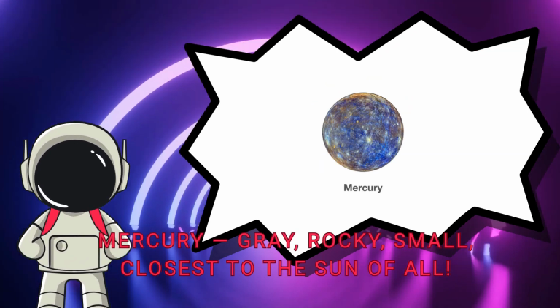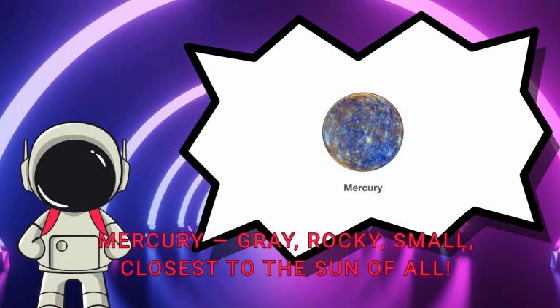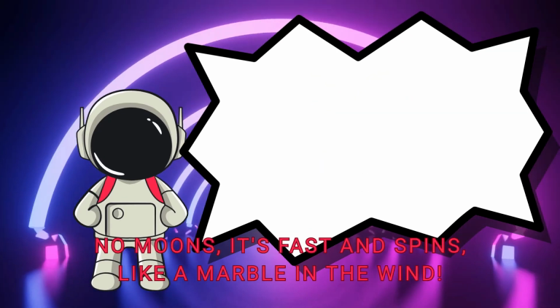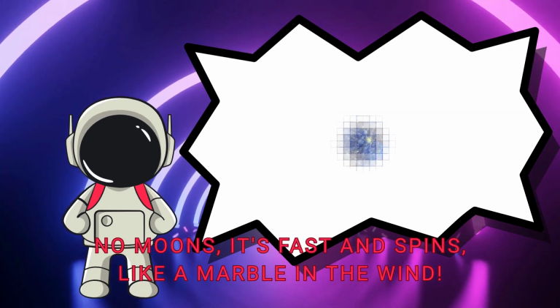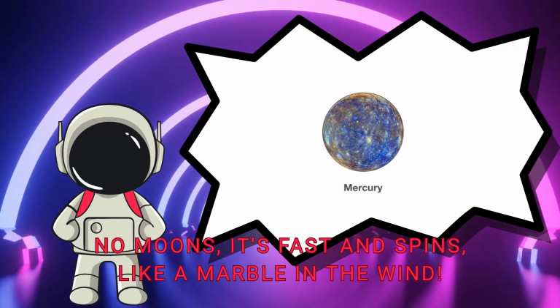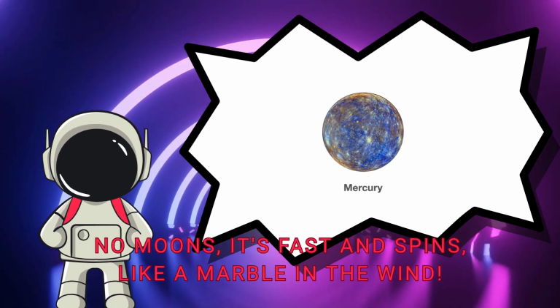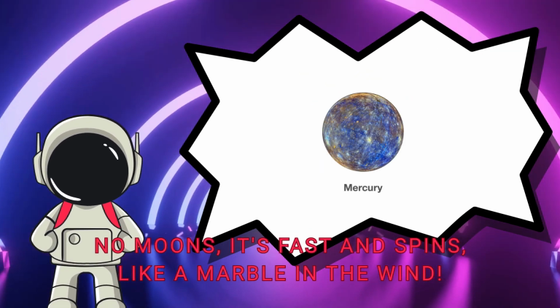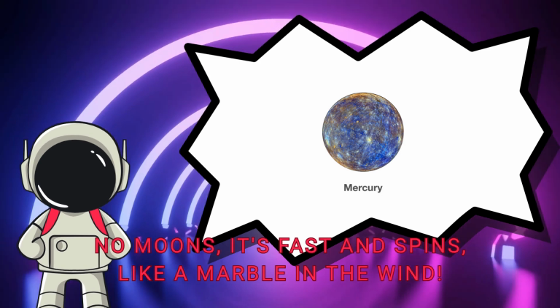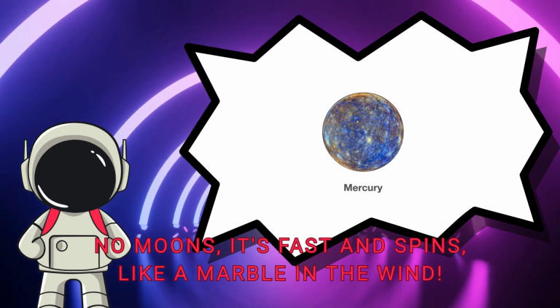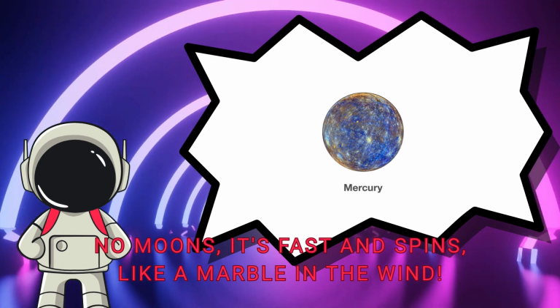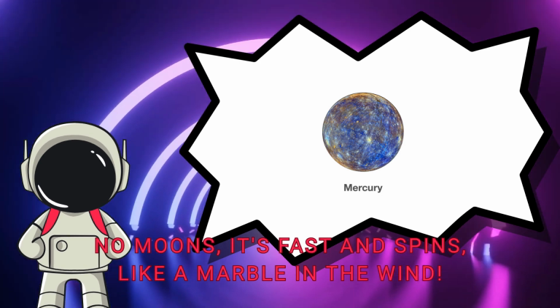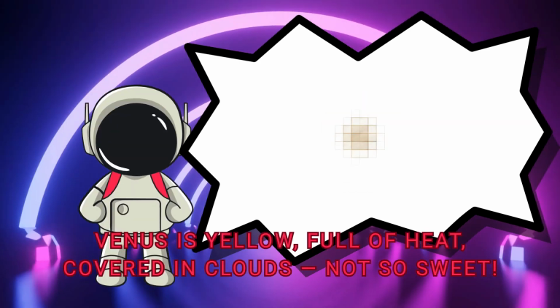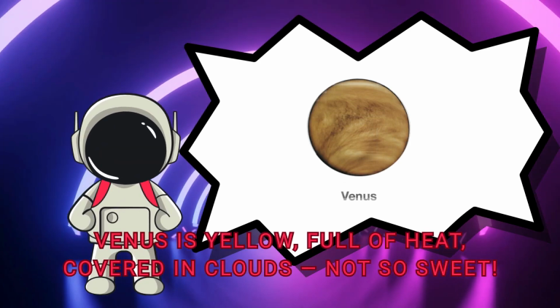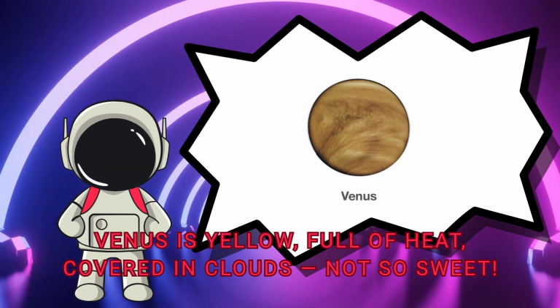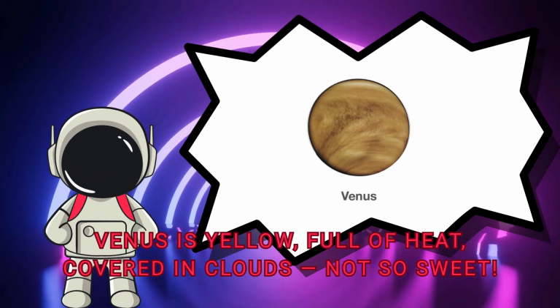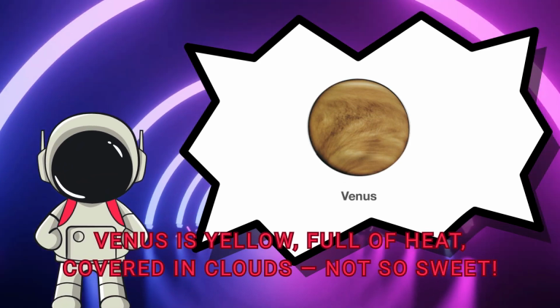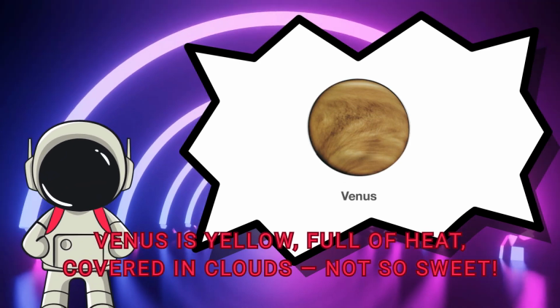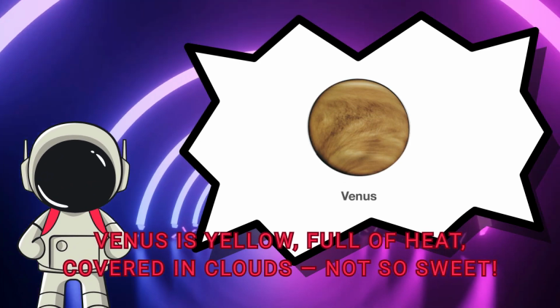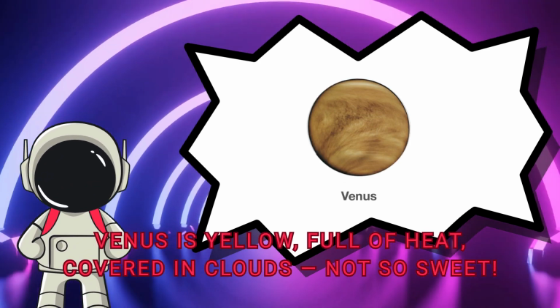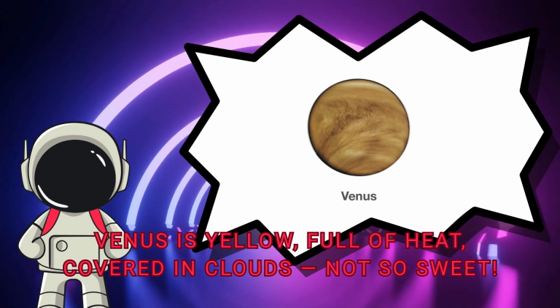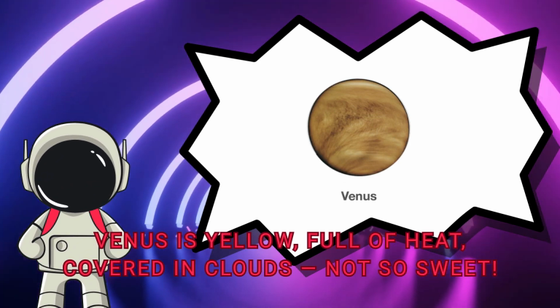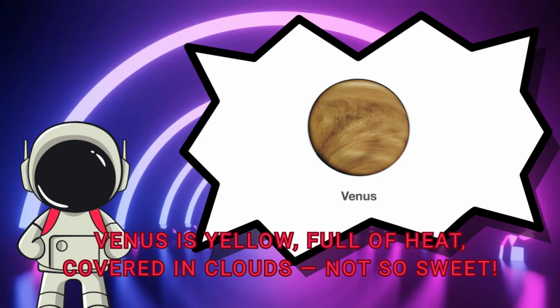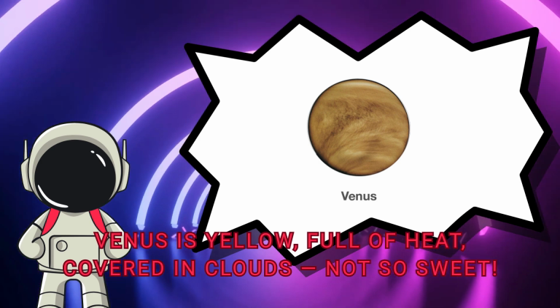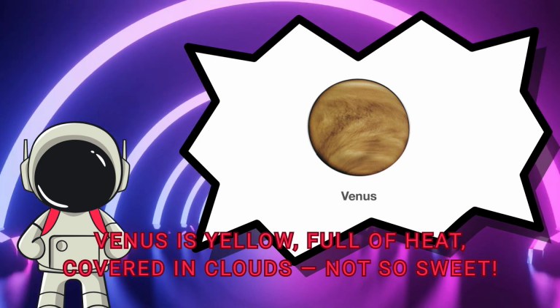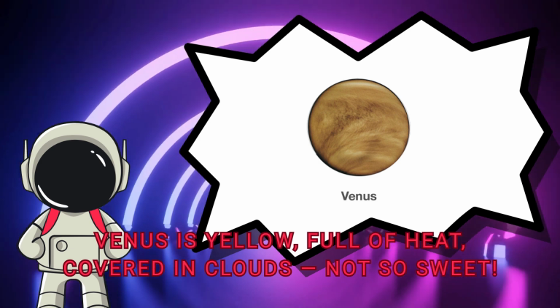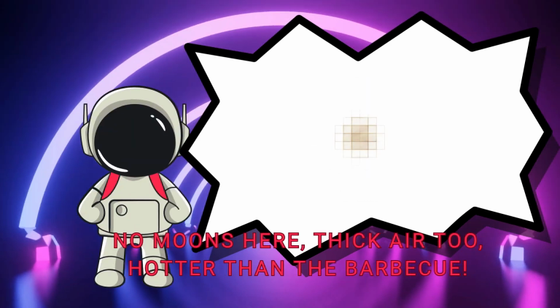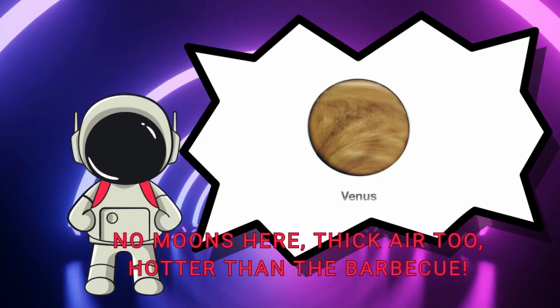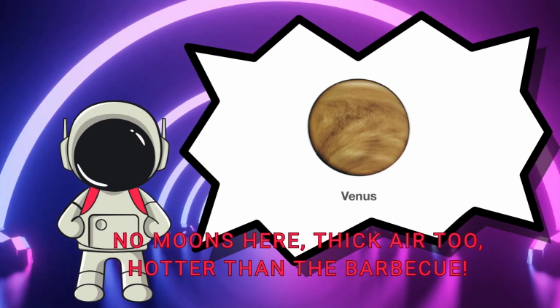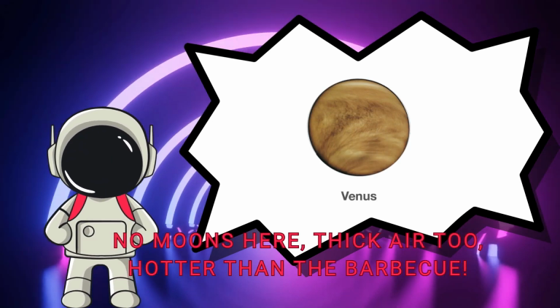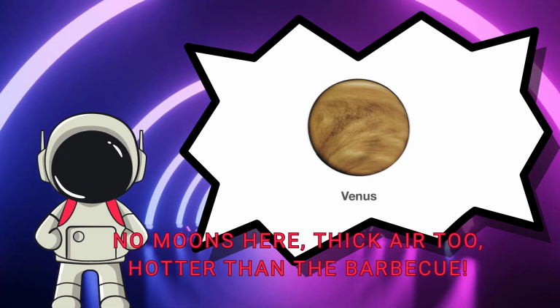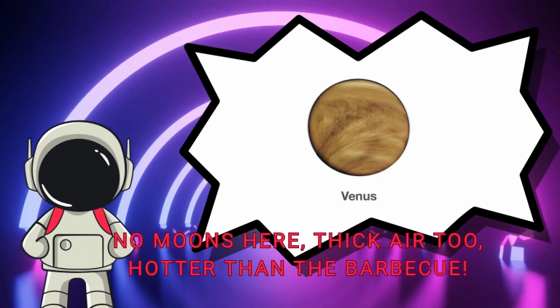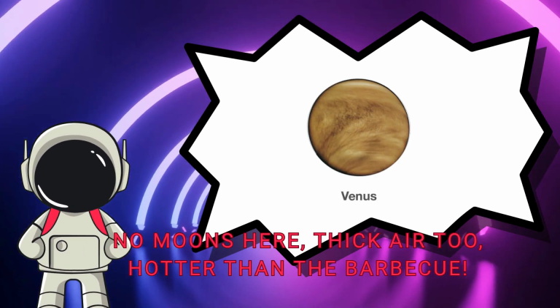No moons, it's fast and spins like a marble in the wind. Venus is yellow, full of heat, covered in clouds — not so sweet. No moons here, thick air too, hotter than the barbecue.